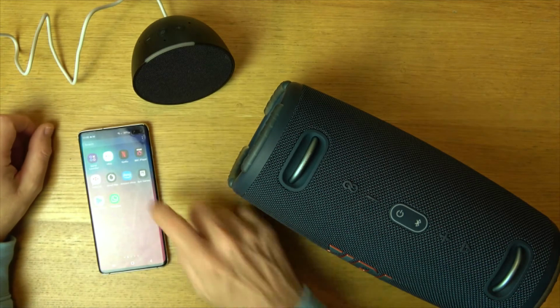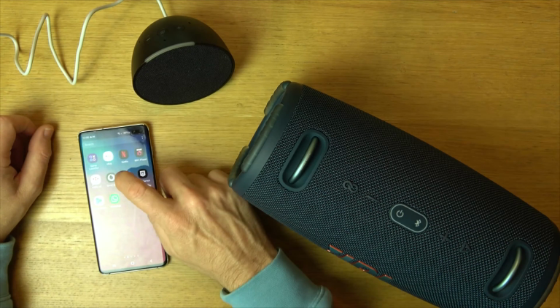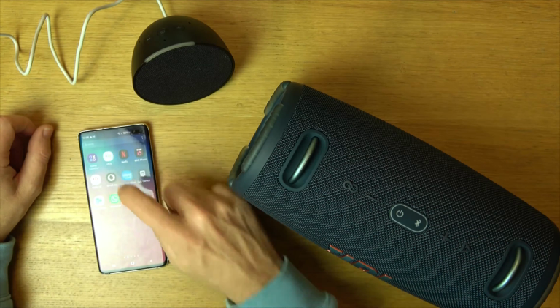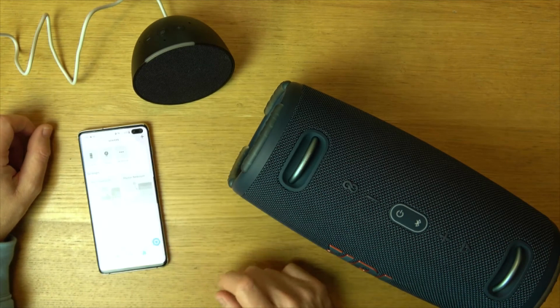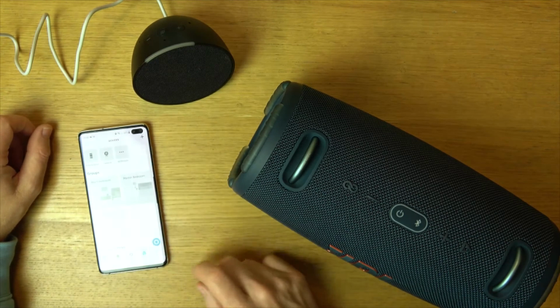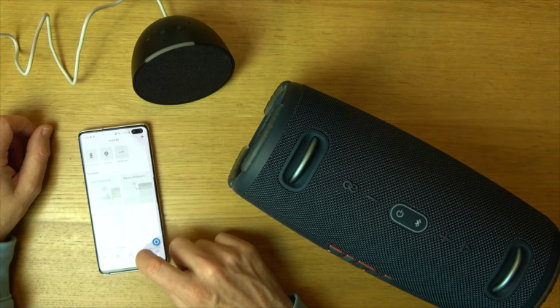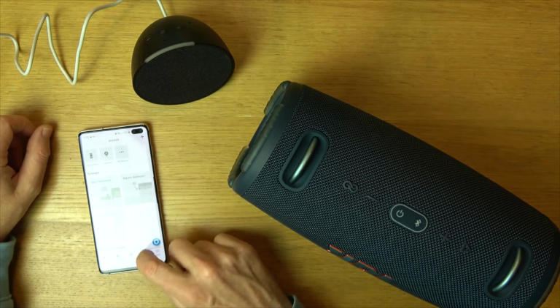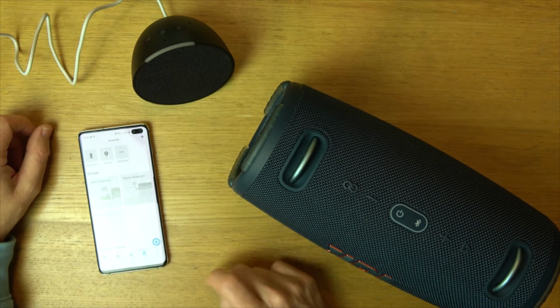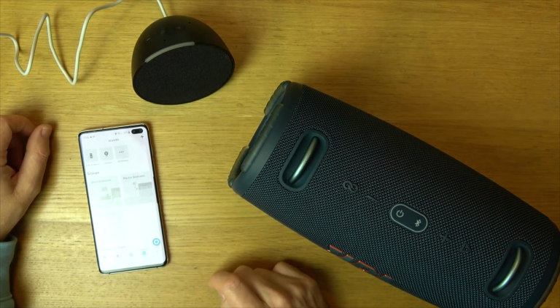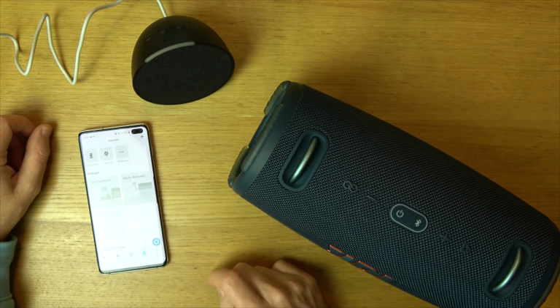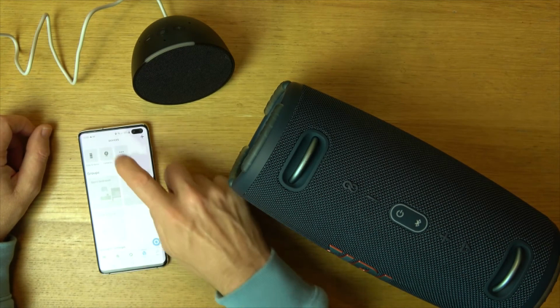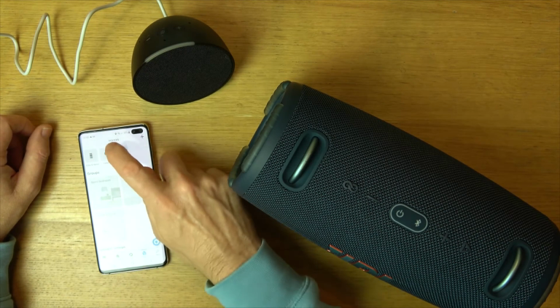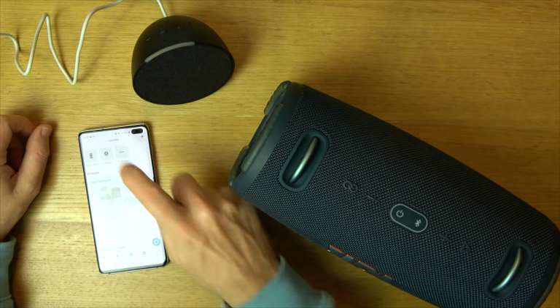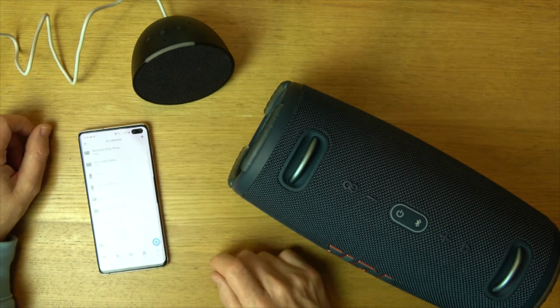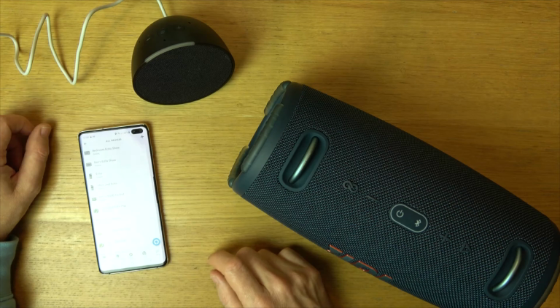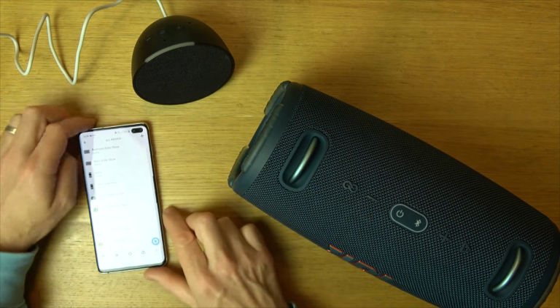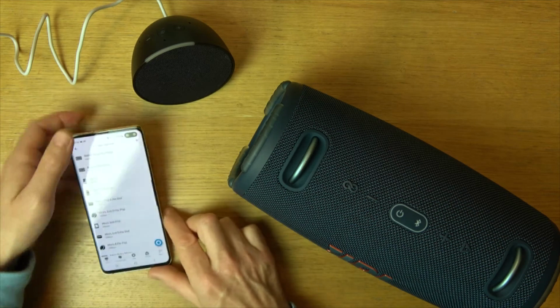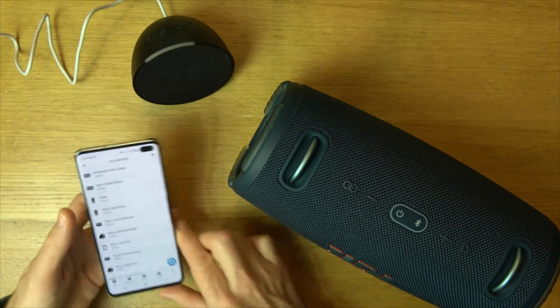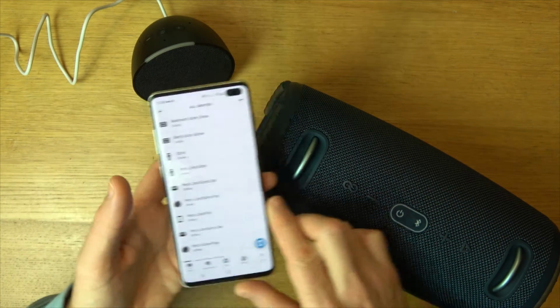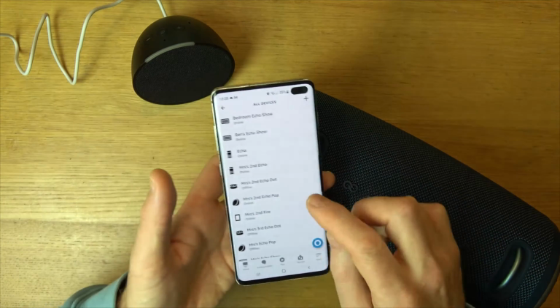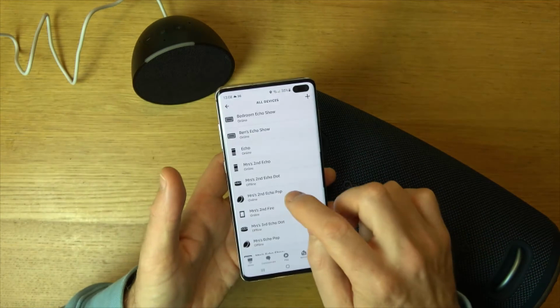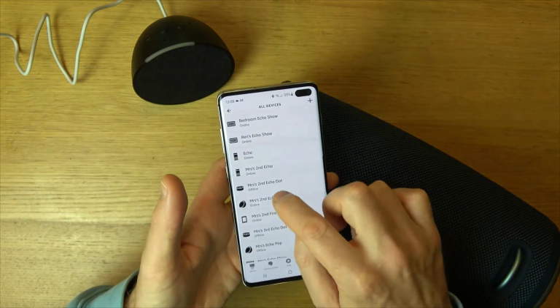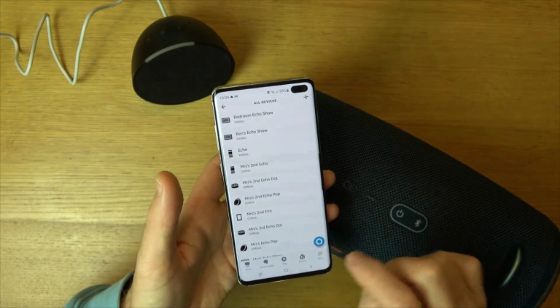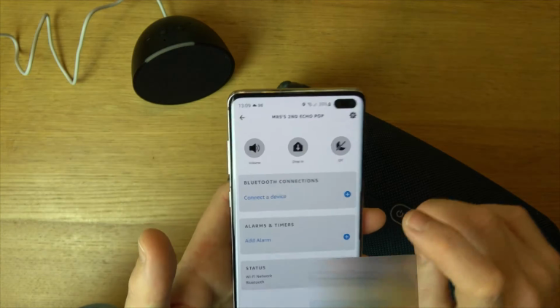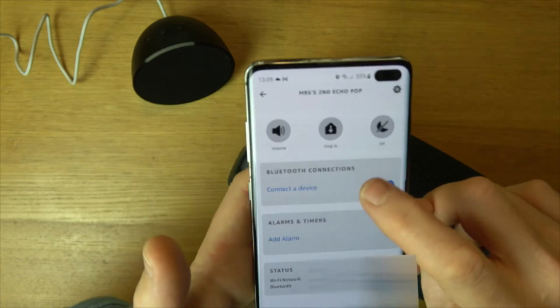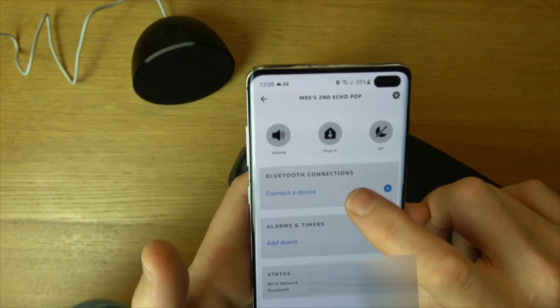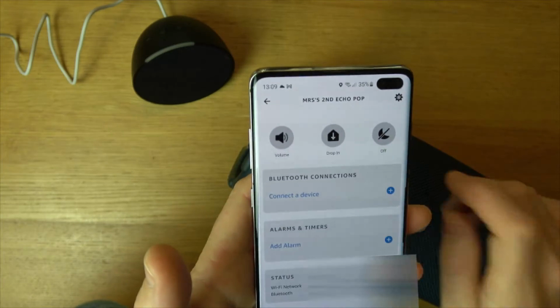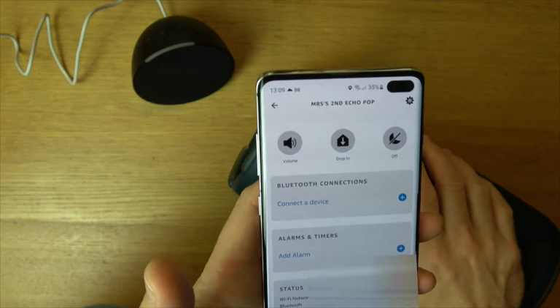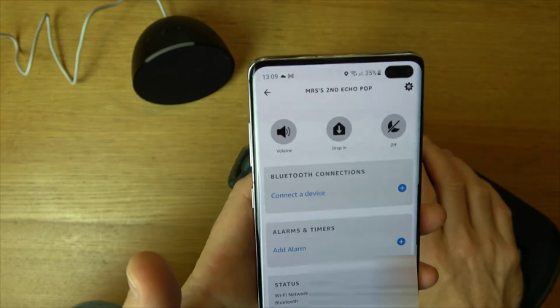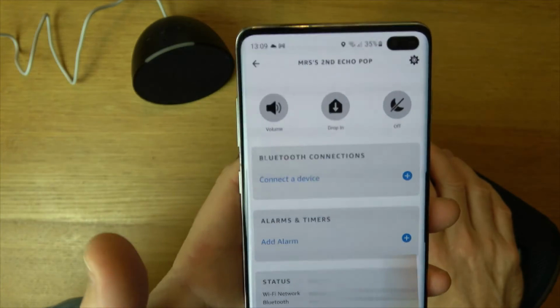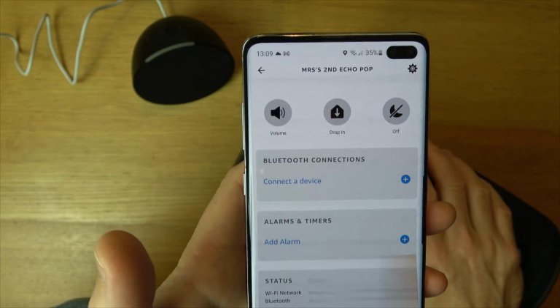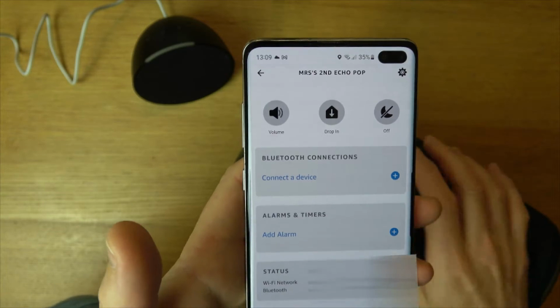So we need to go into the Alexa app and we're going to go to Devices, then we're going to go to All Devices and you're going to find your Echo Pop from the list. If you have a look, it has an option here for Bluetooth Connections - Connected Device.